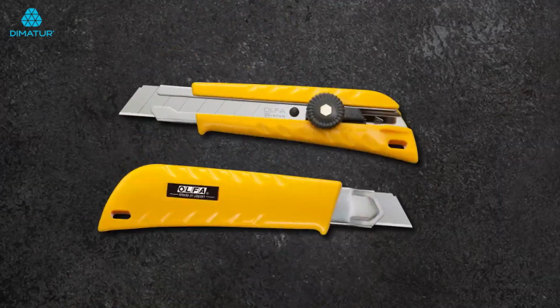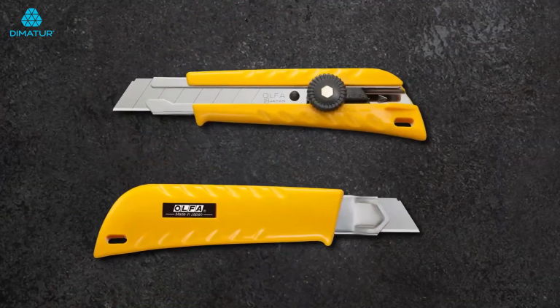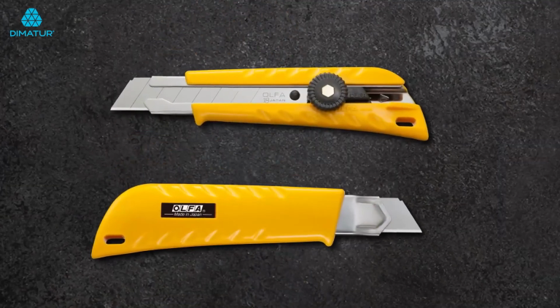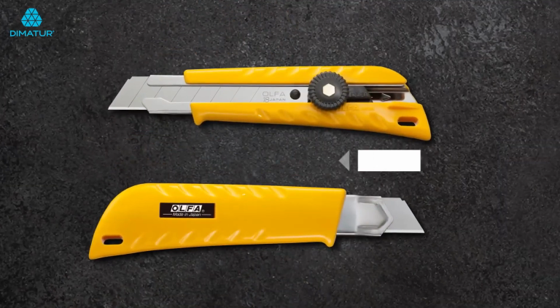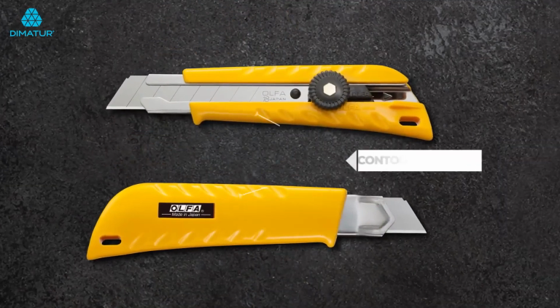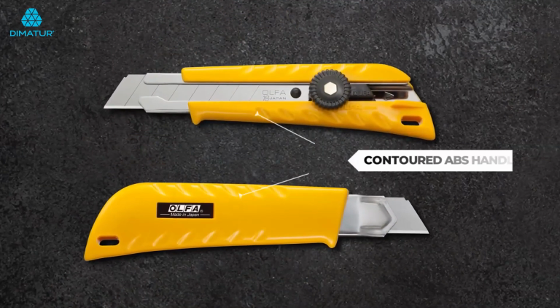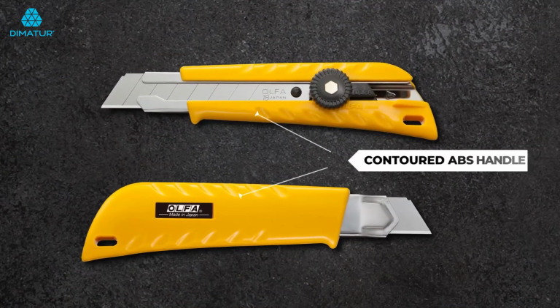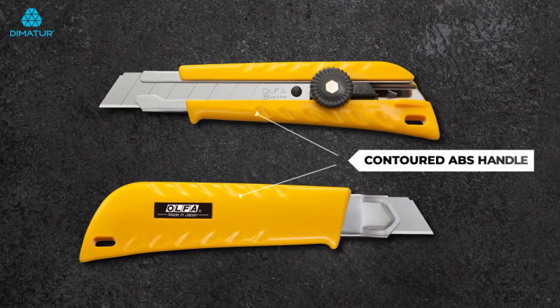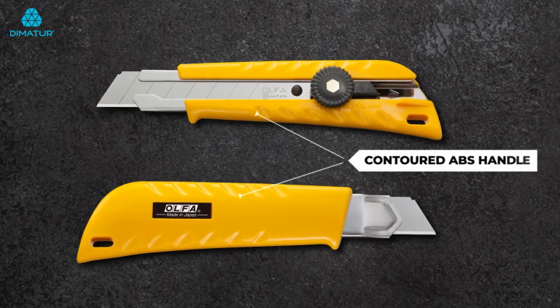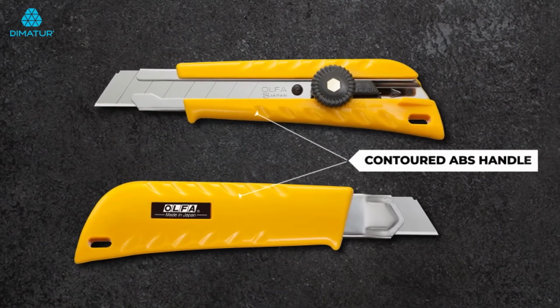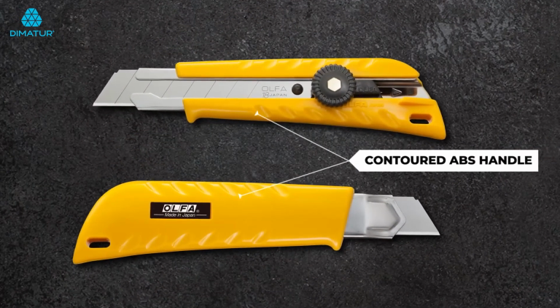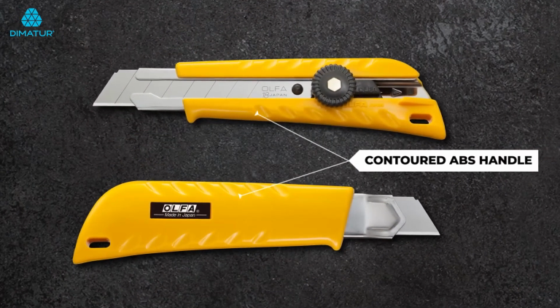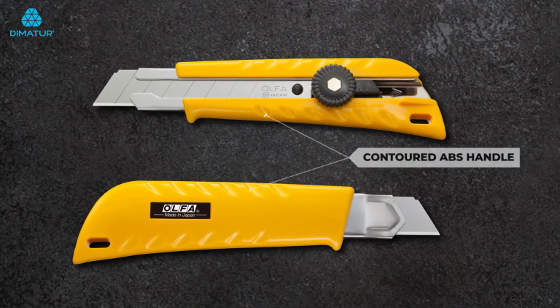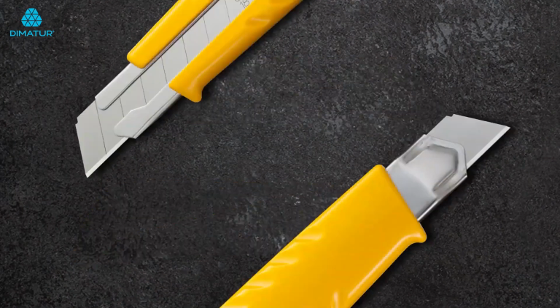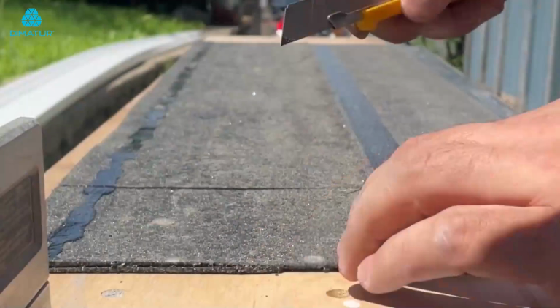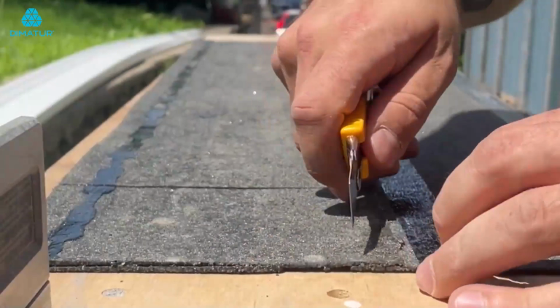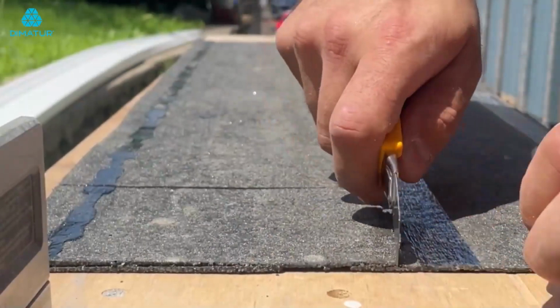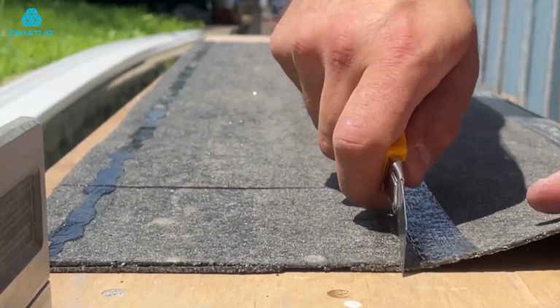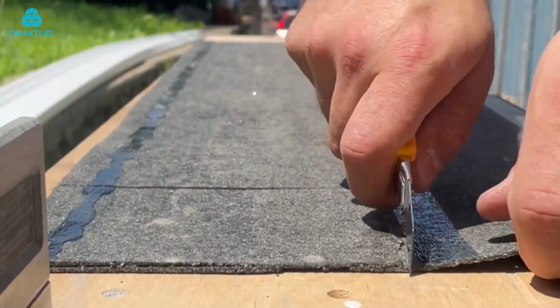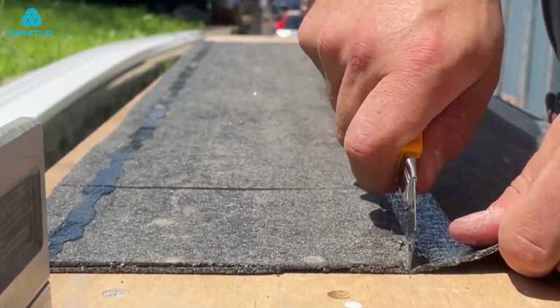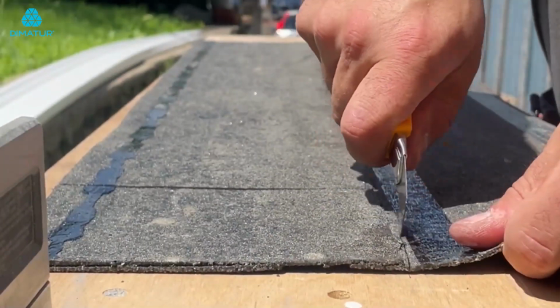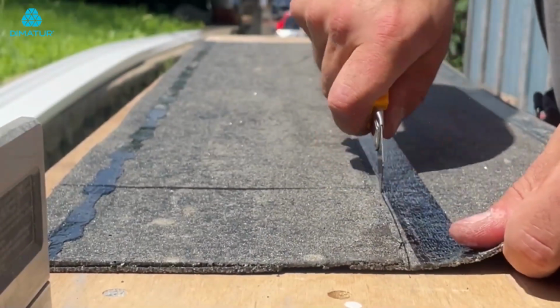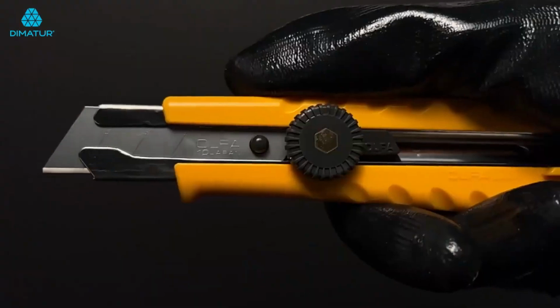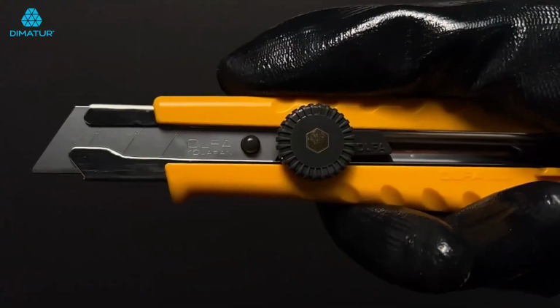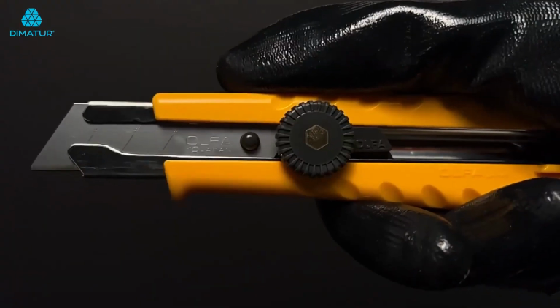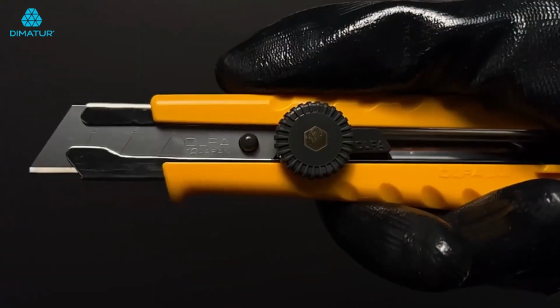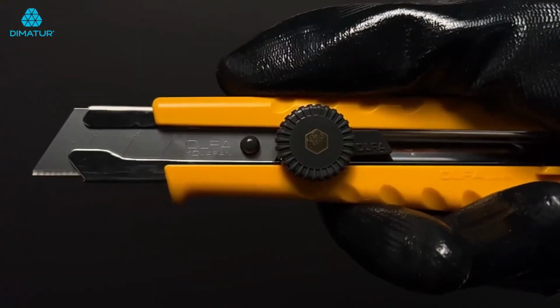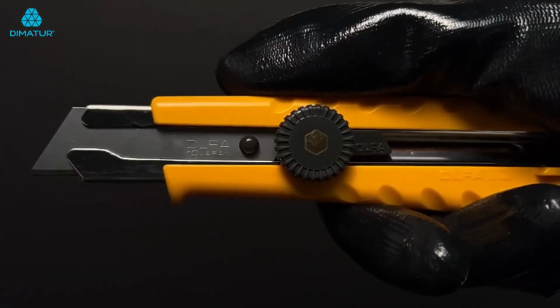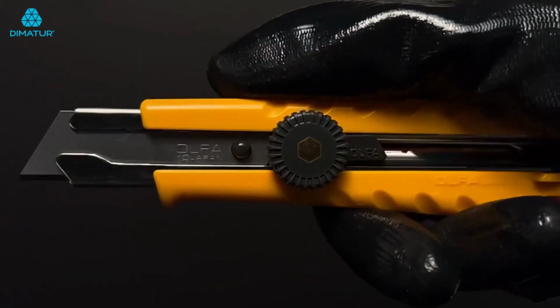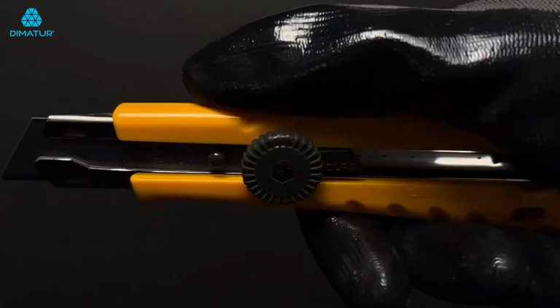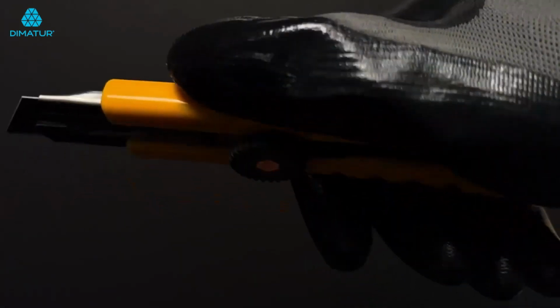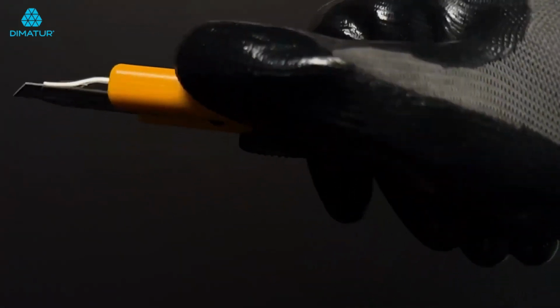Featuring a durable, contoured ABS handle that can withstand tough job site conditions while offering an ergonomic design for easy grip and all day comfort.